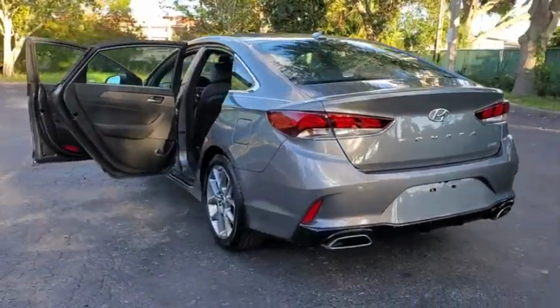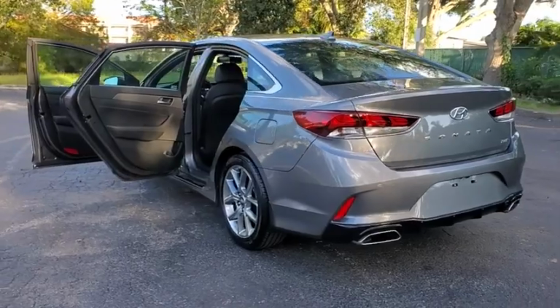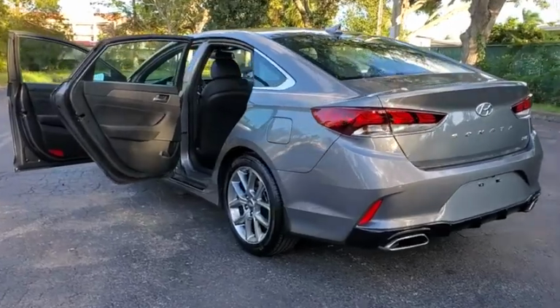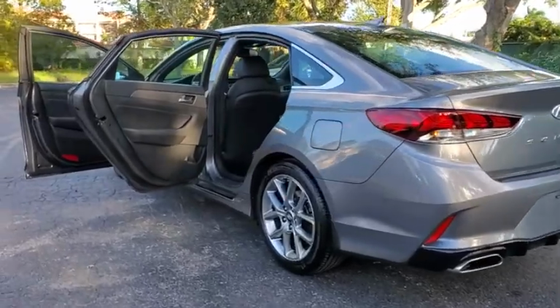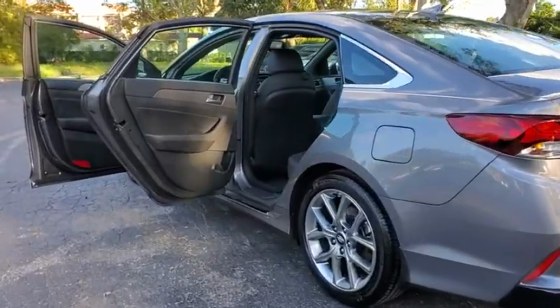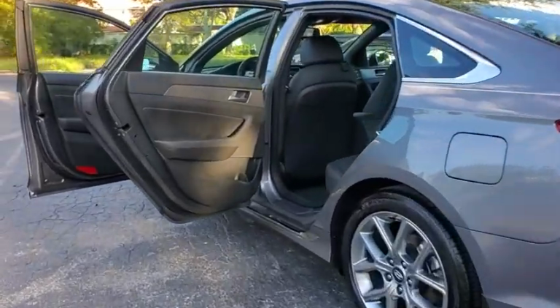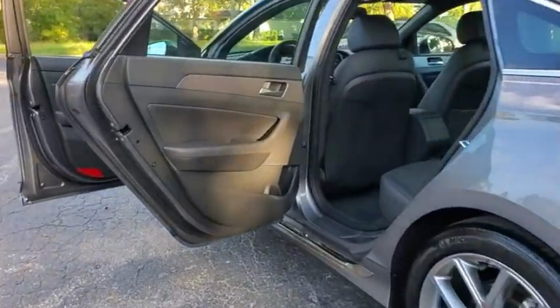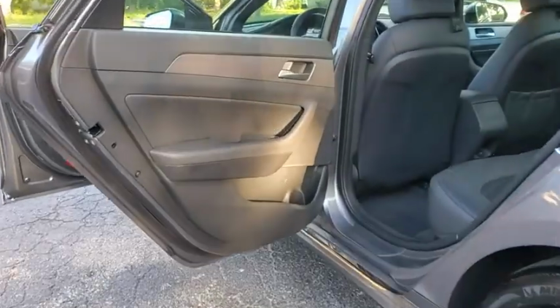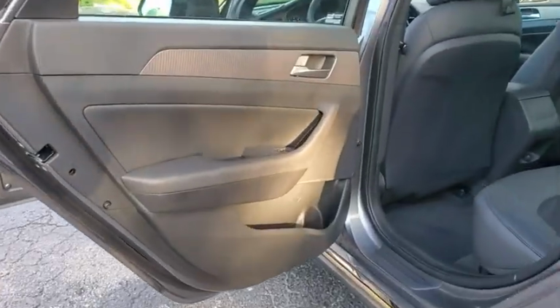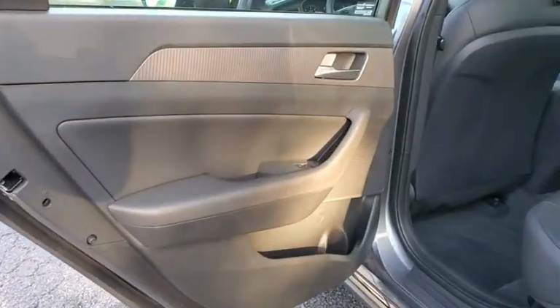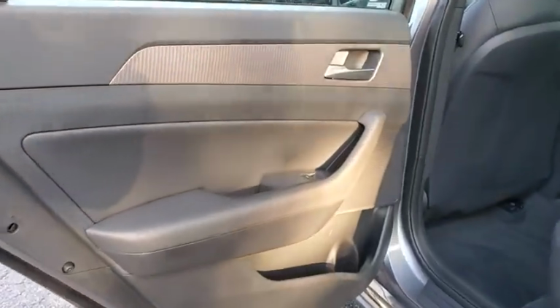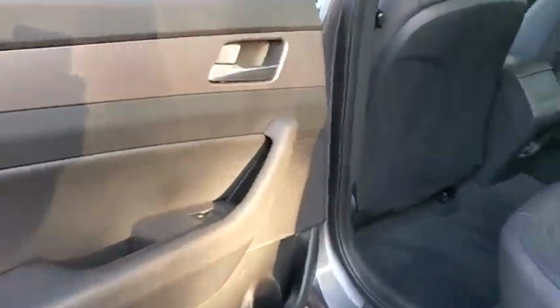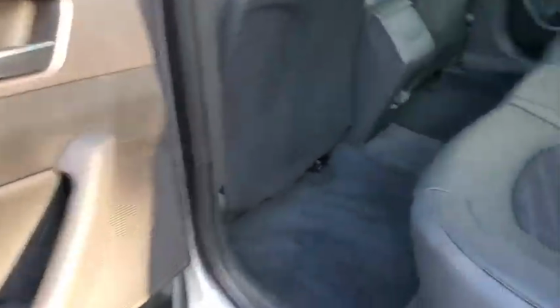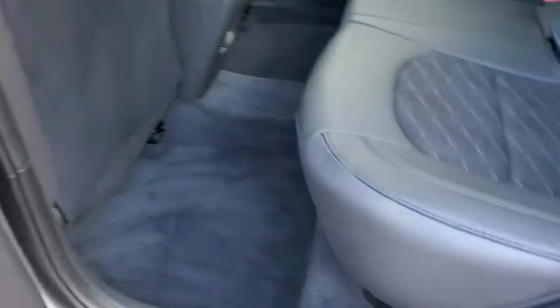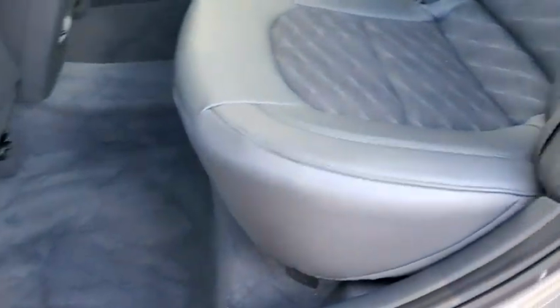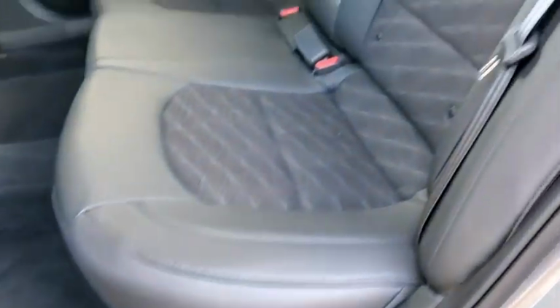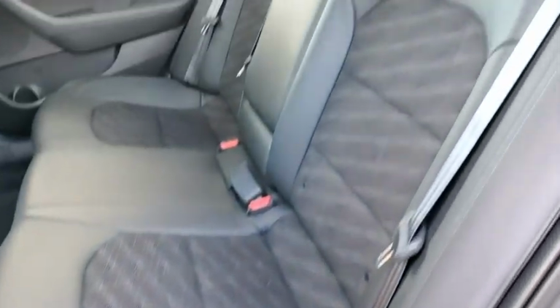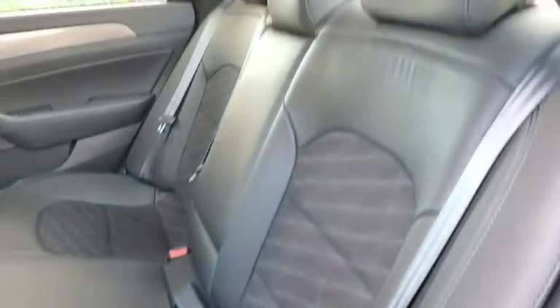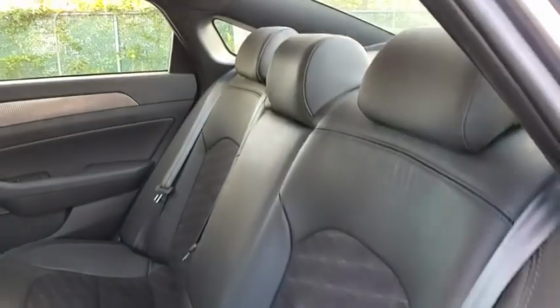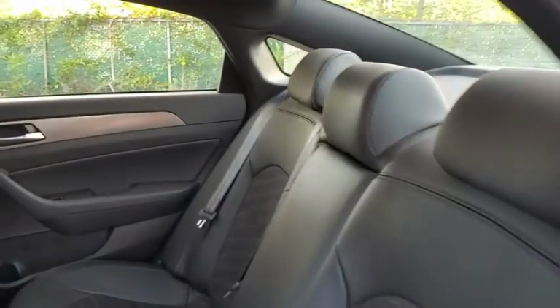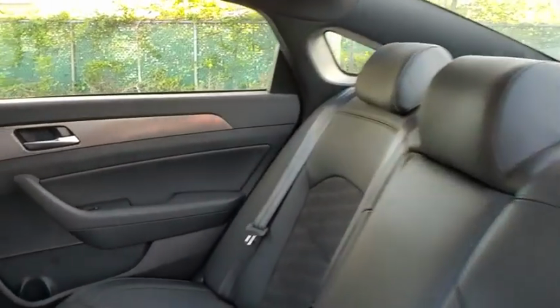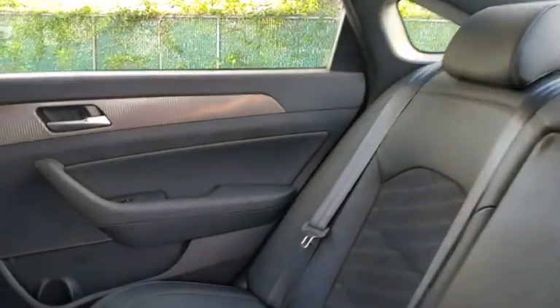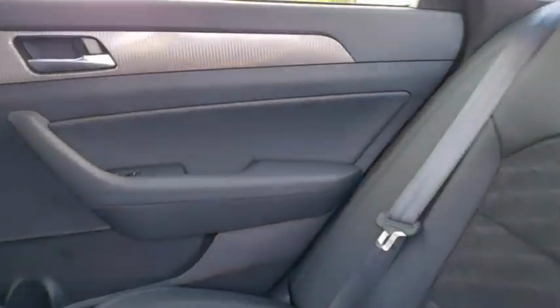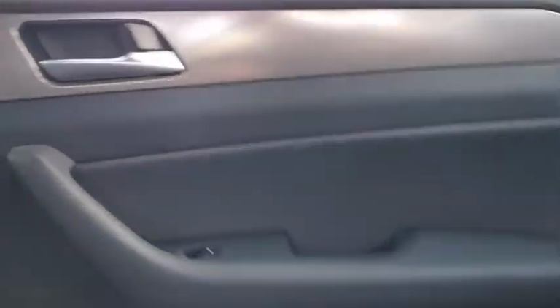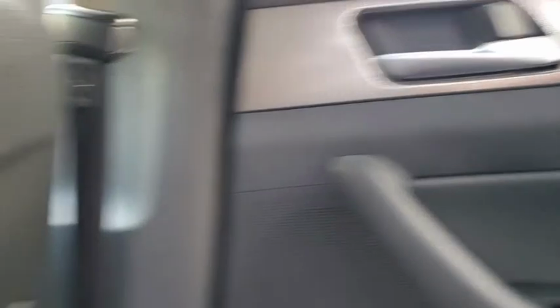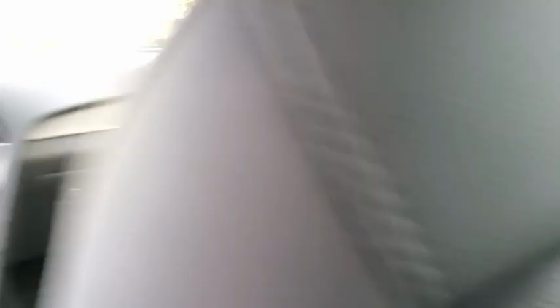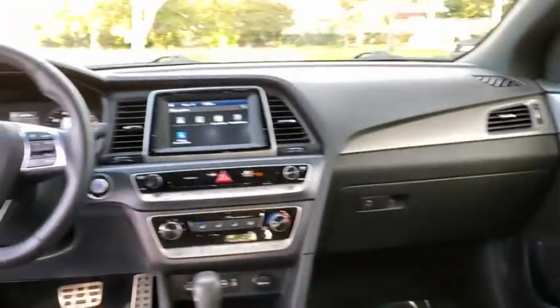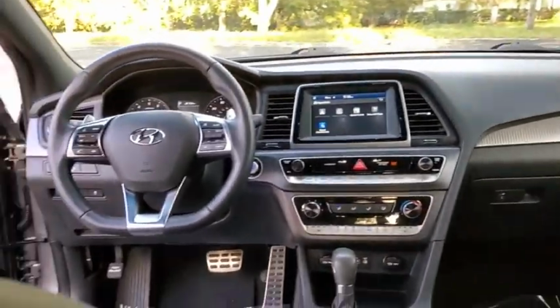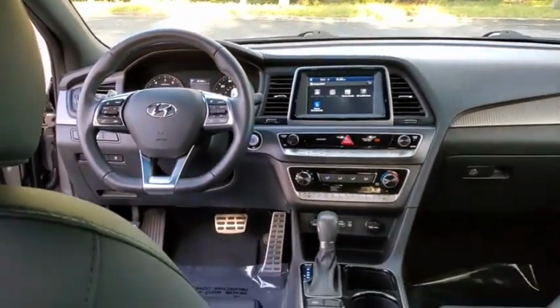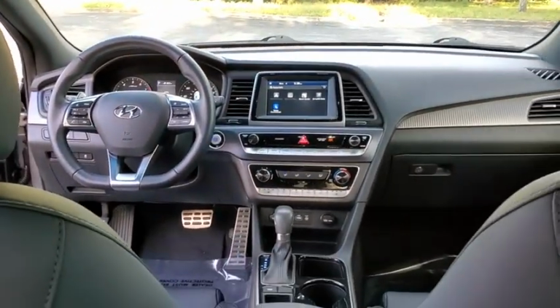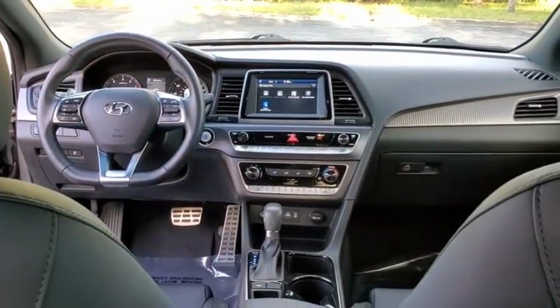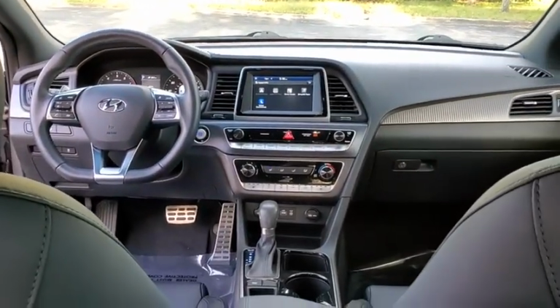This vehicle has less than 15,000 miles. Here are some of this vehicle's great options: heated seats, traction control, leather-wrapped steering wheel, Bluetooth, dual airbags, alloy wheels, power steering, and four-wheel disc brakes.